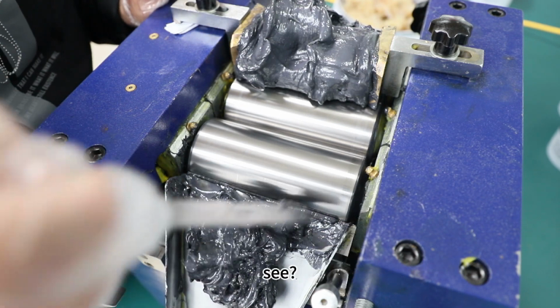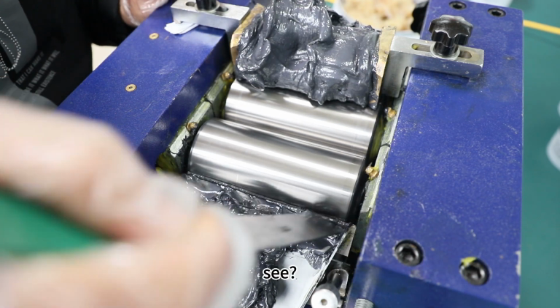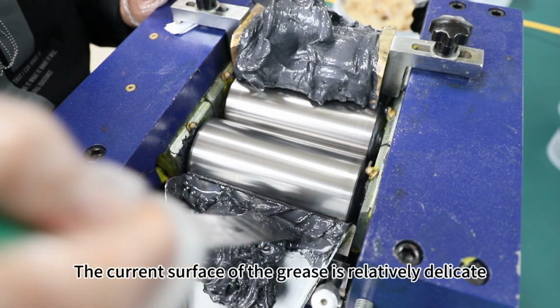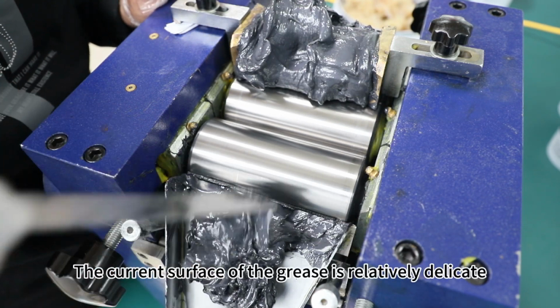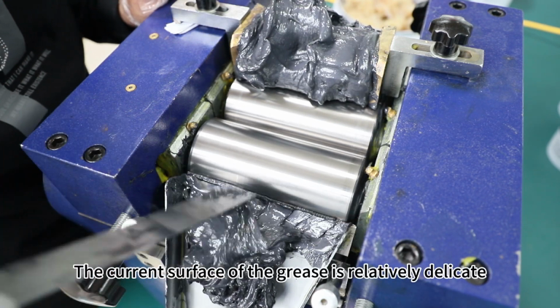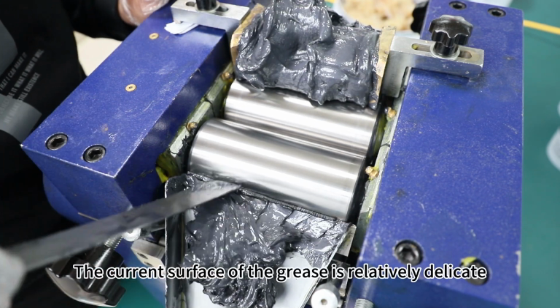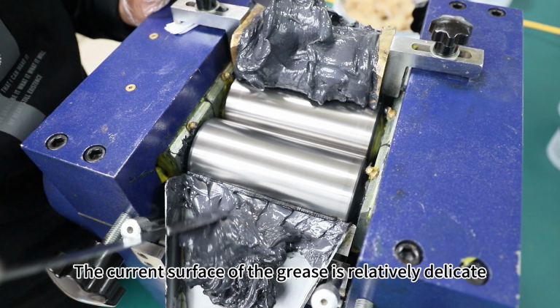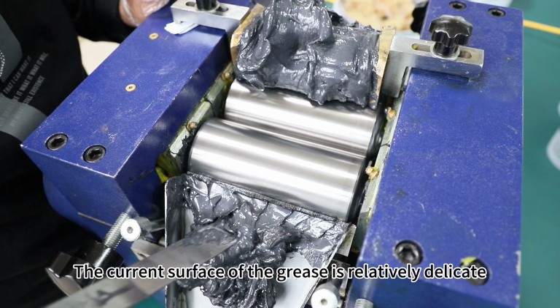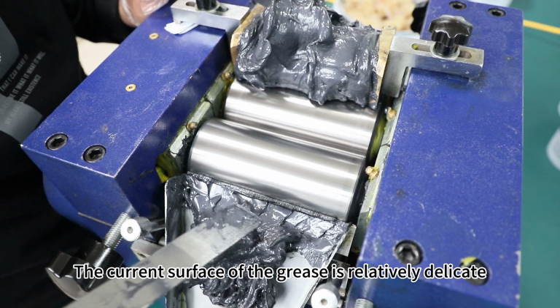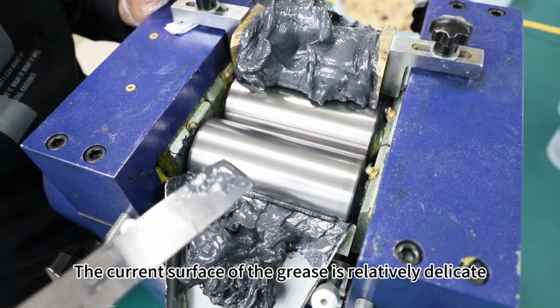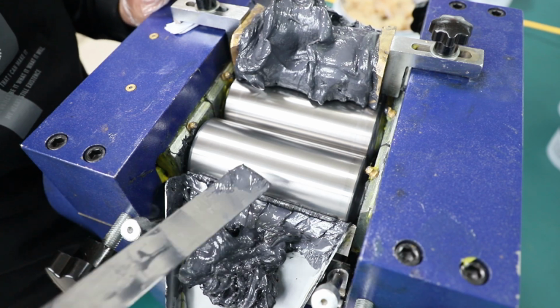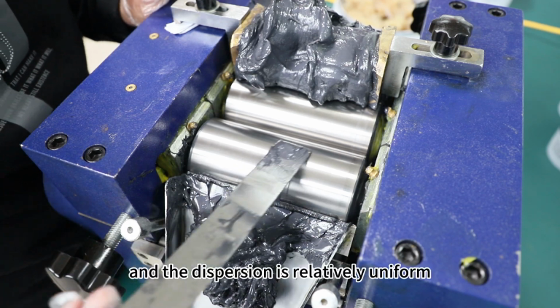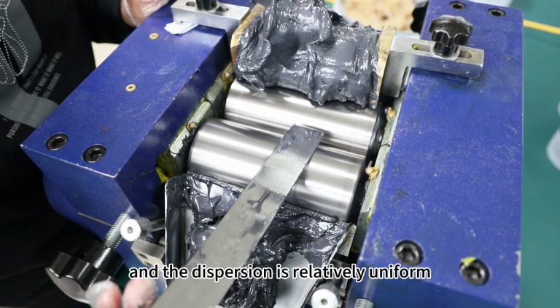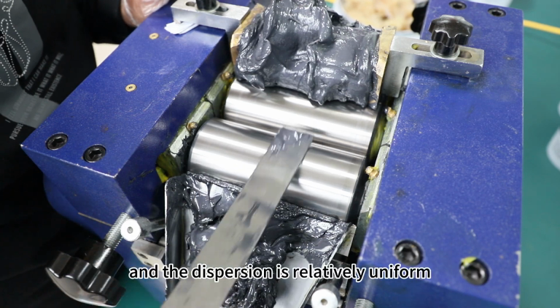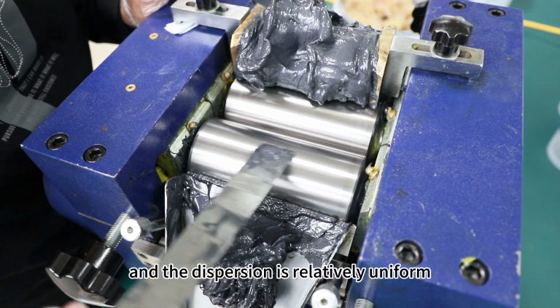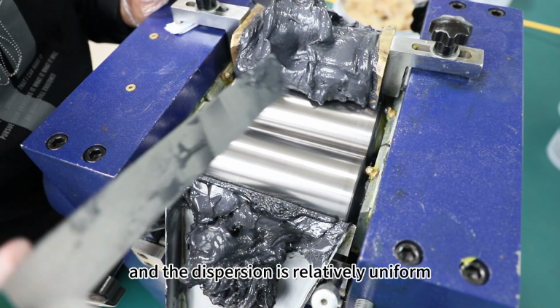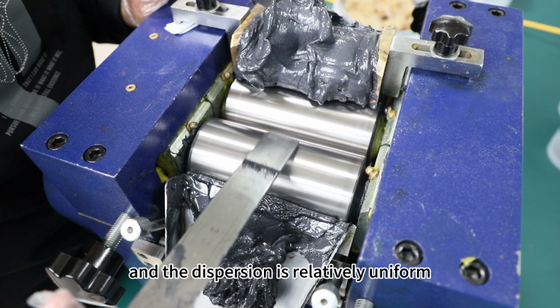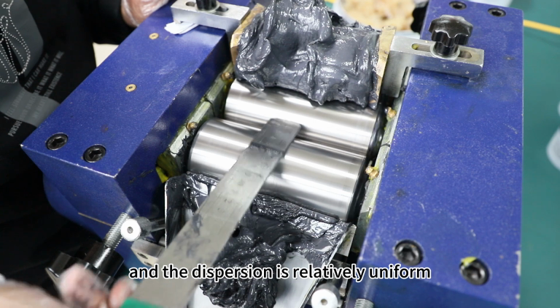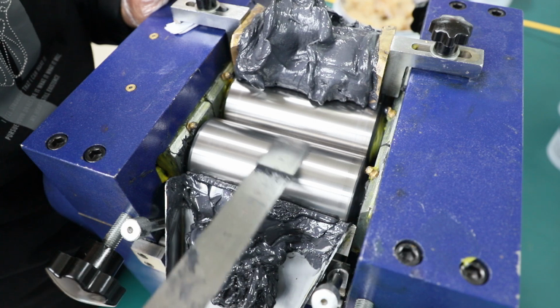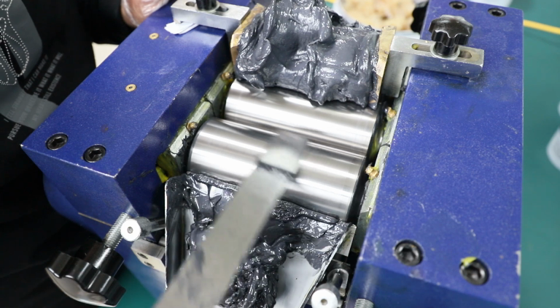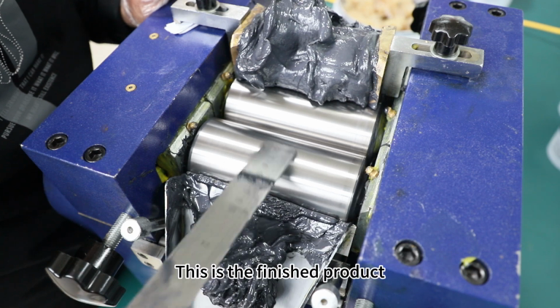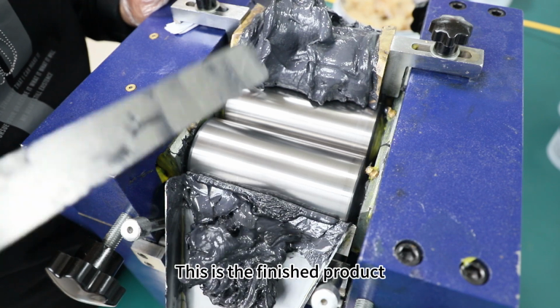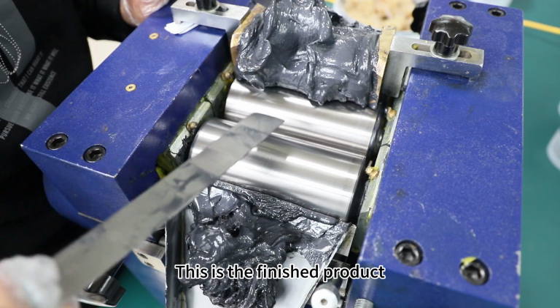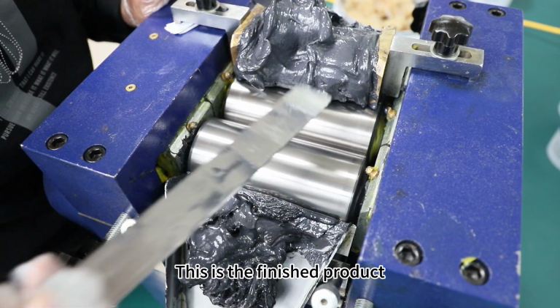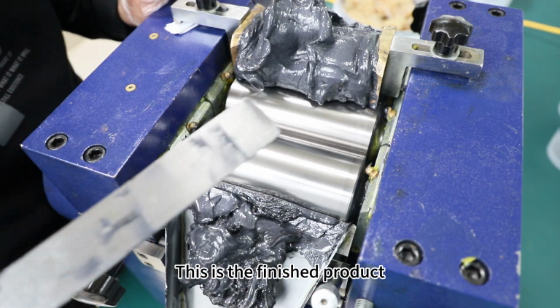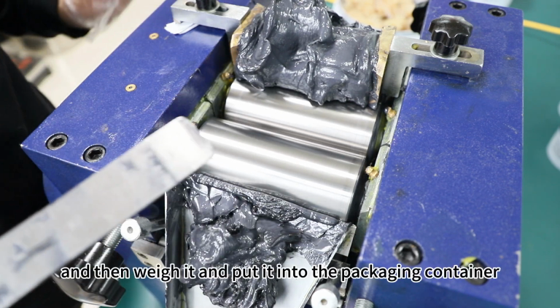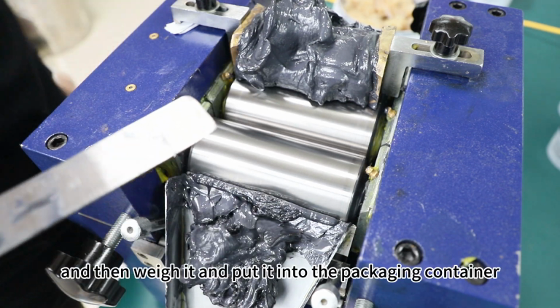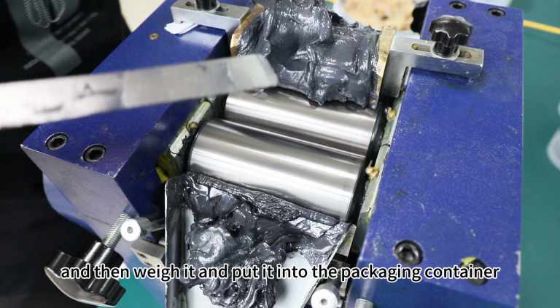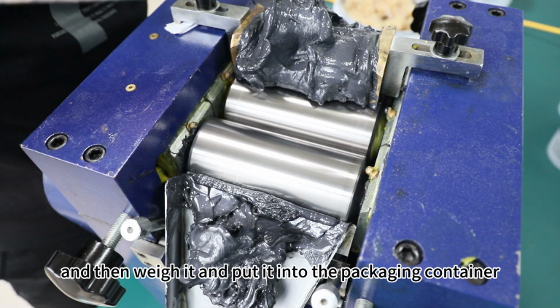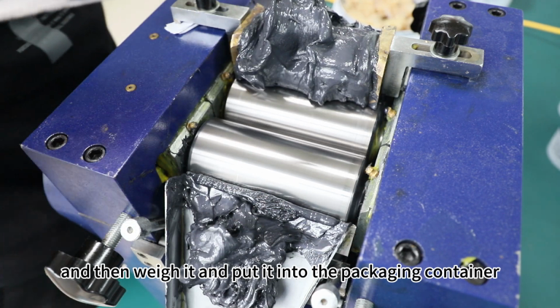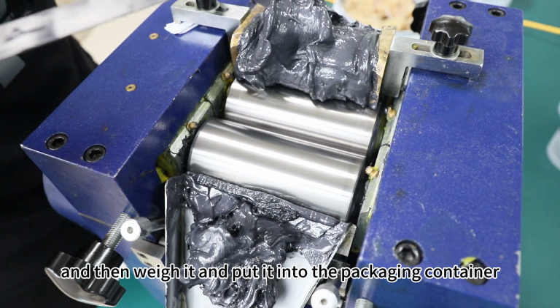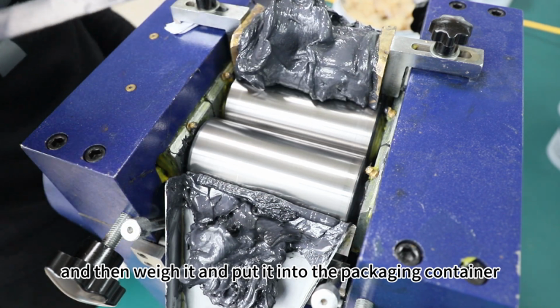See, the current surface of the grease is relatively delicate and the dispersion is relatively uniform. This is the finished product, and then it is weighed and put into the packaging container.